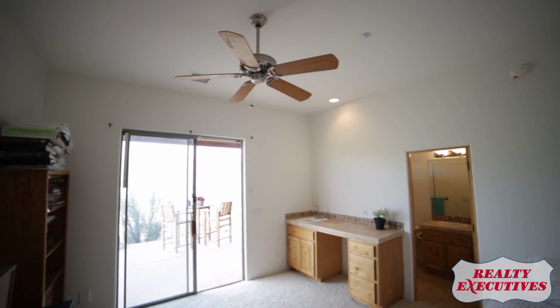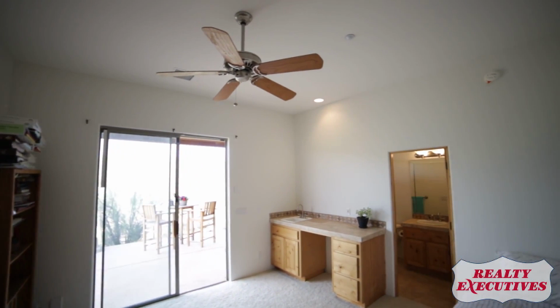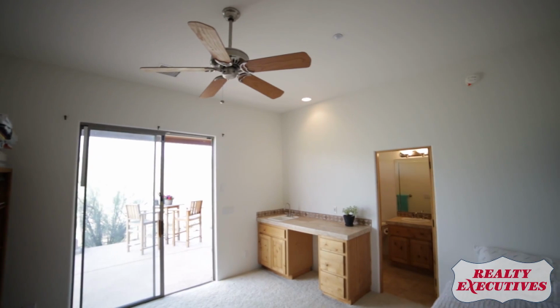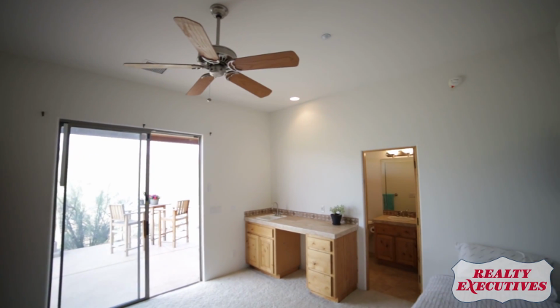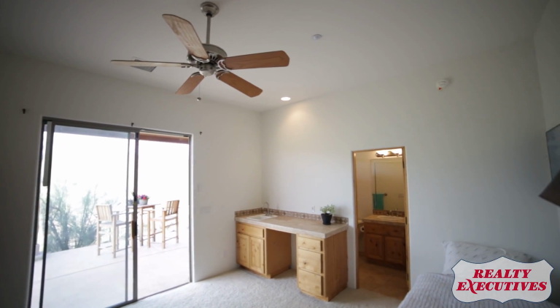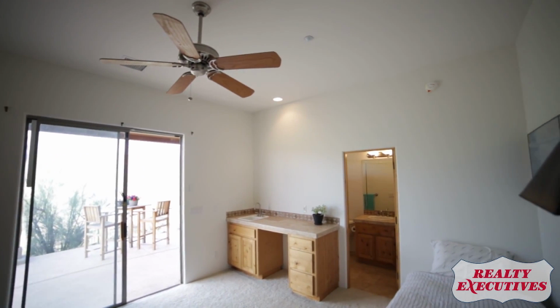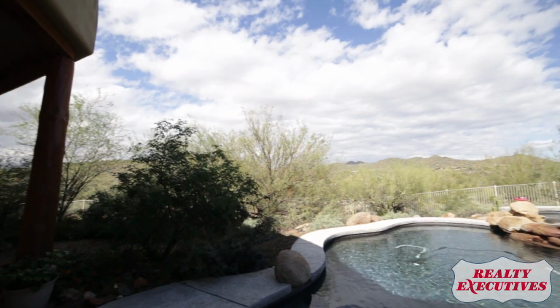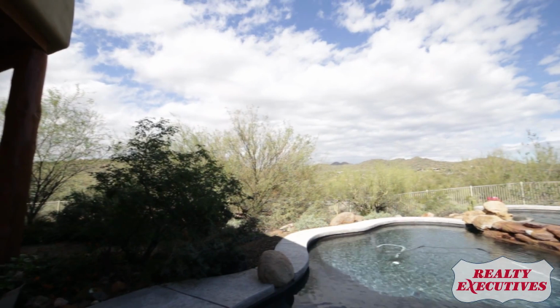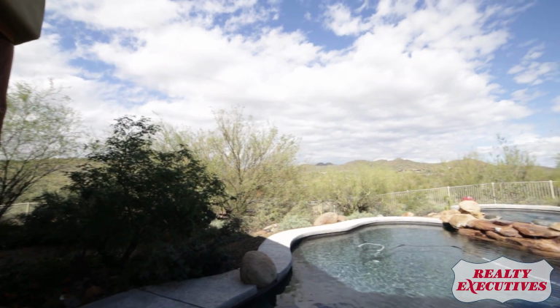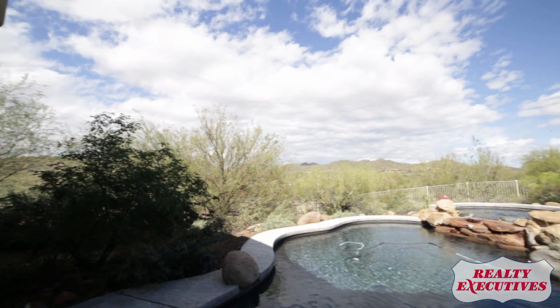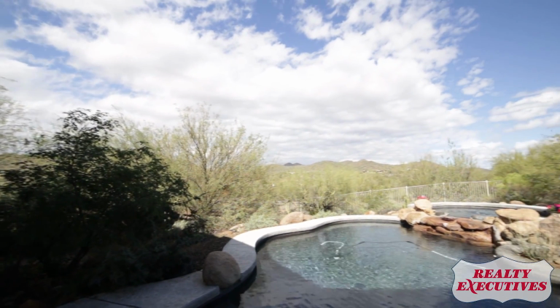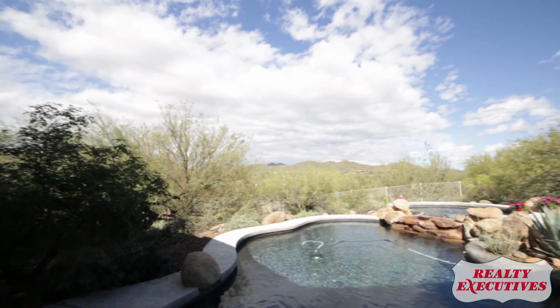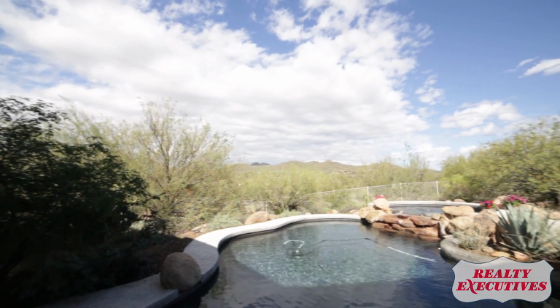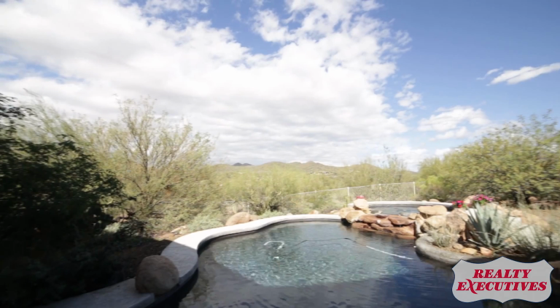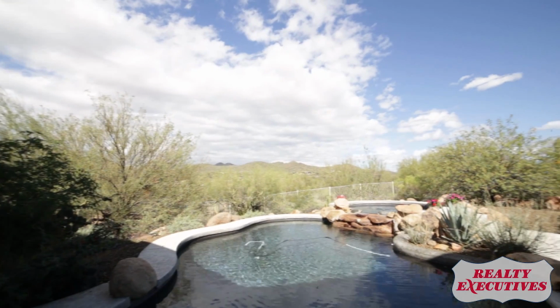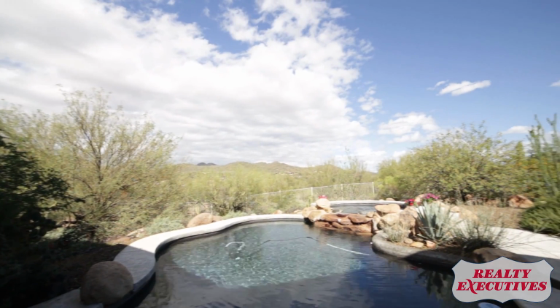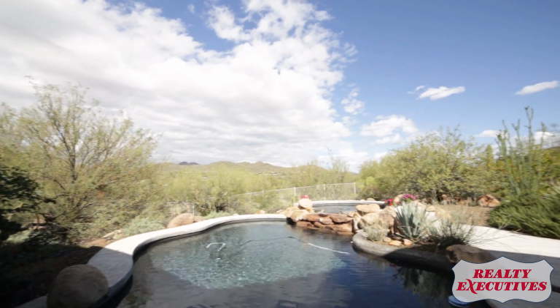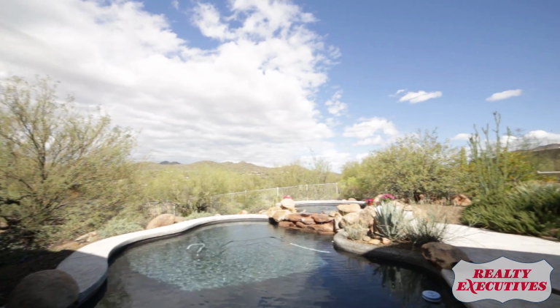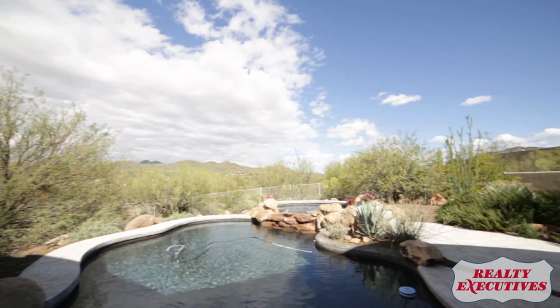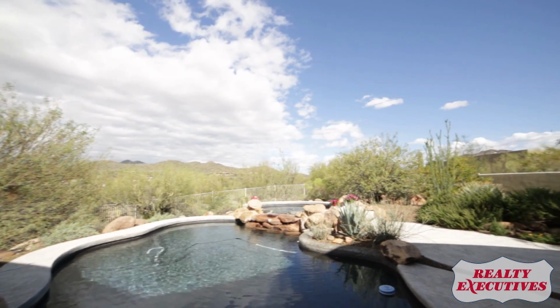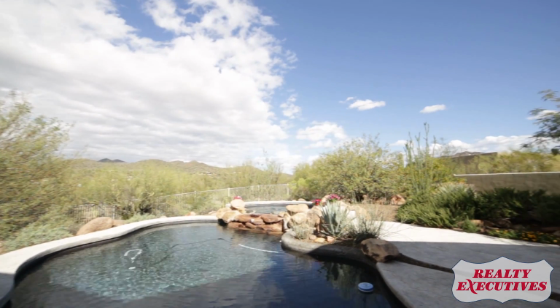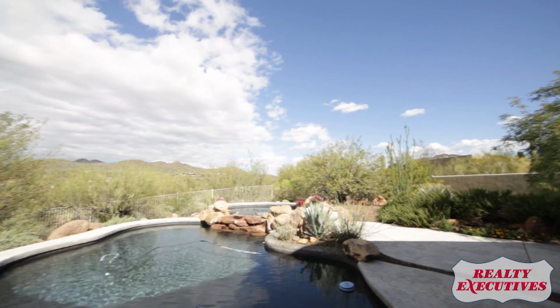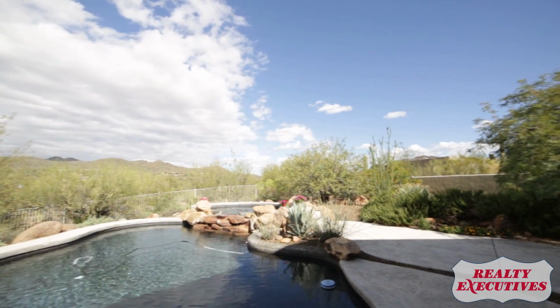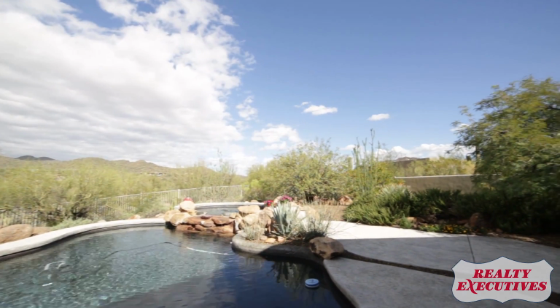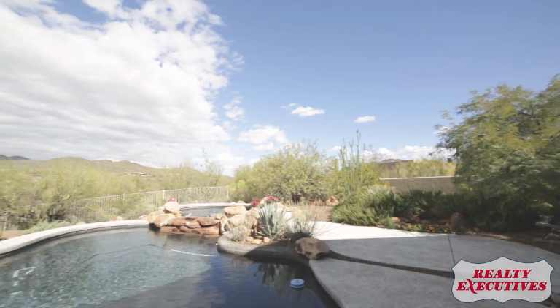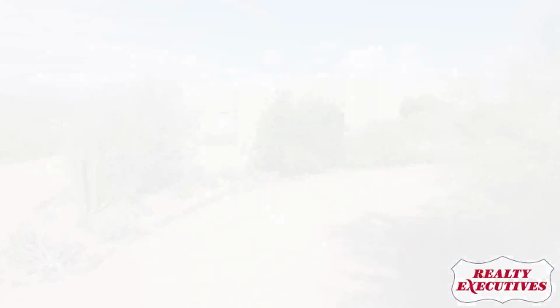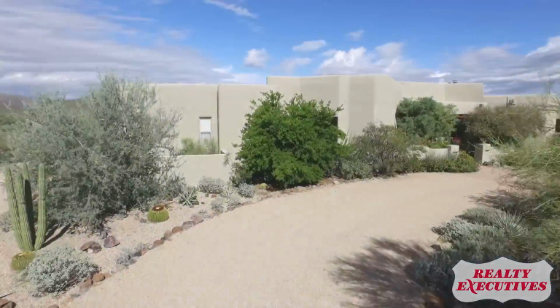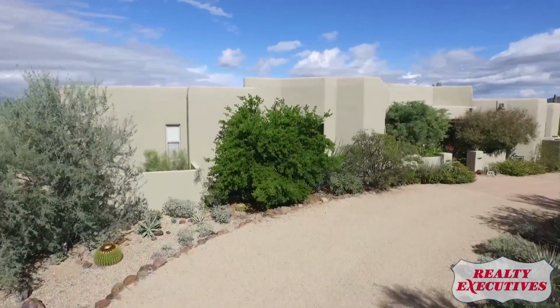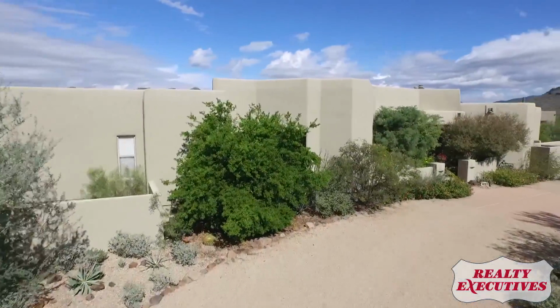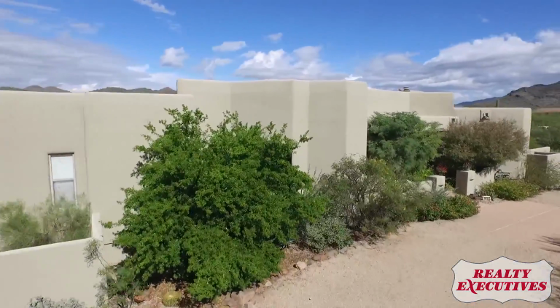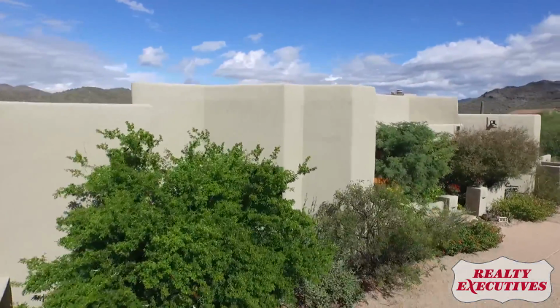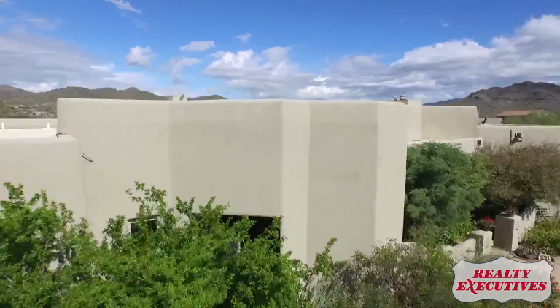And of course, a pool with a spa for those late night dips where you'll likely find yourself gazing up at the stars. Set amidst the quiet affluence of Cave Creek, your Sonoran Tapestry.